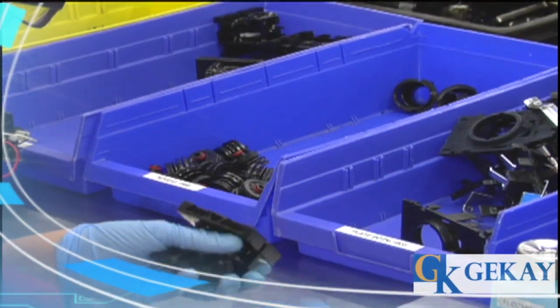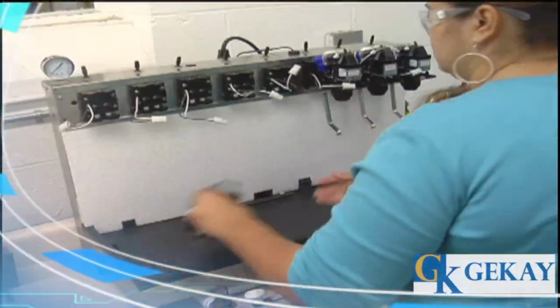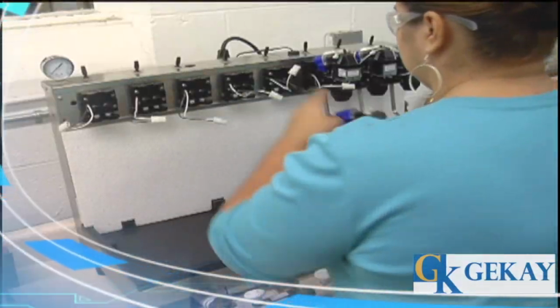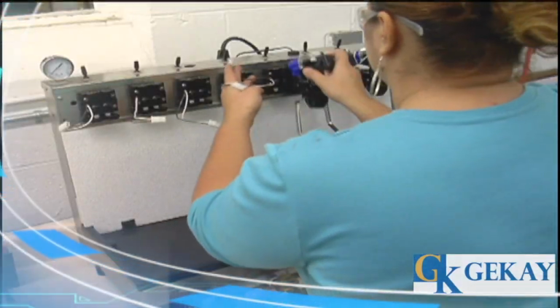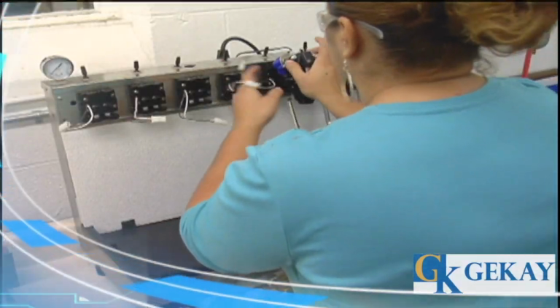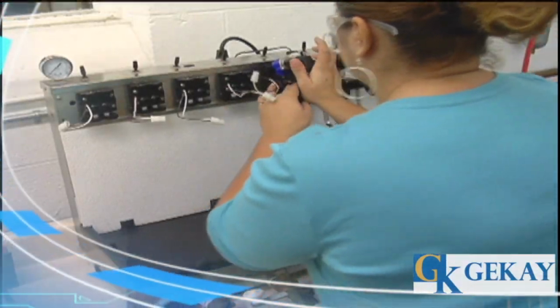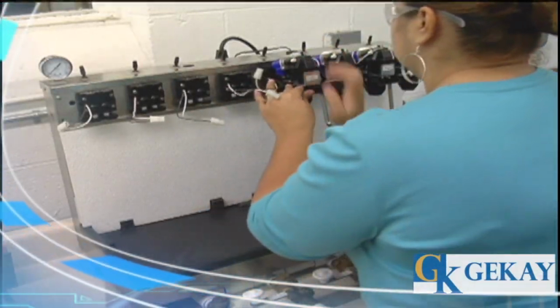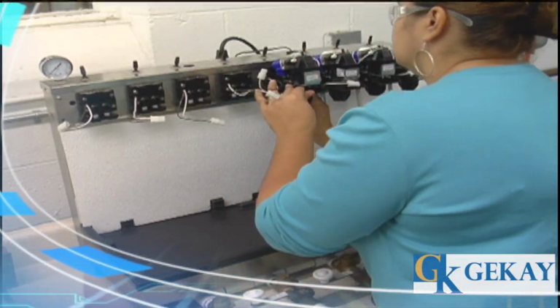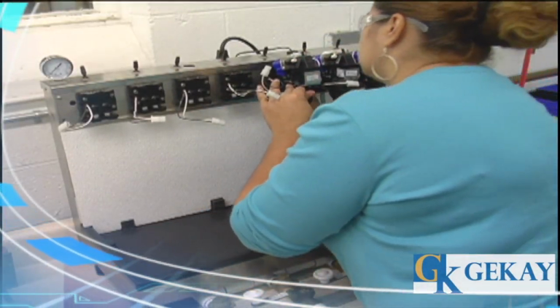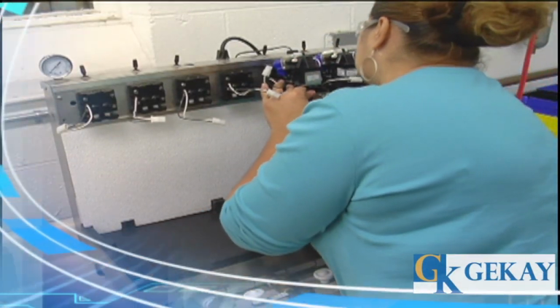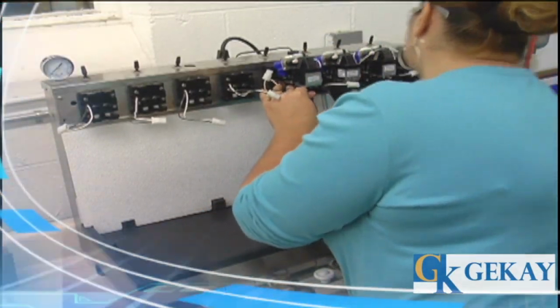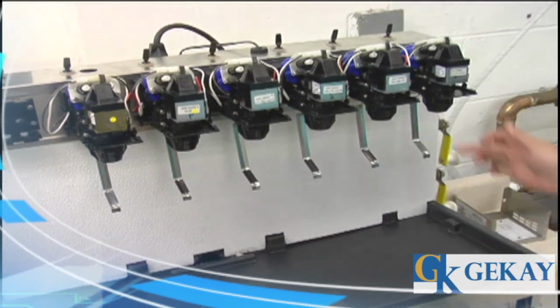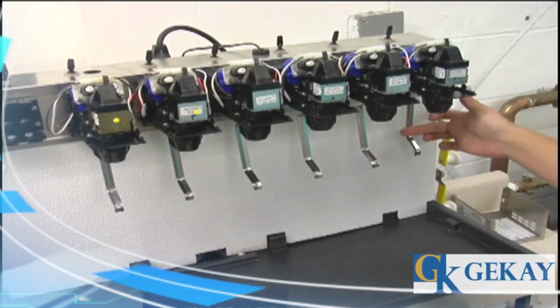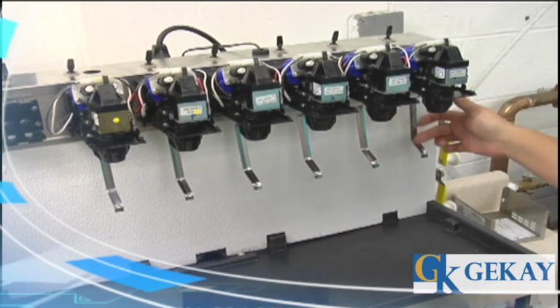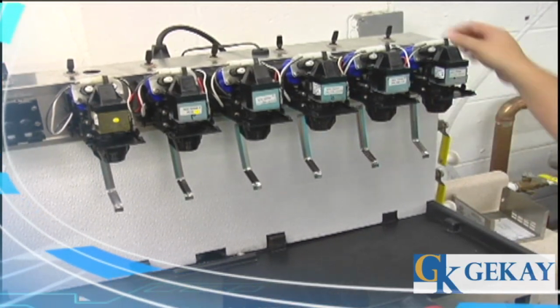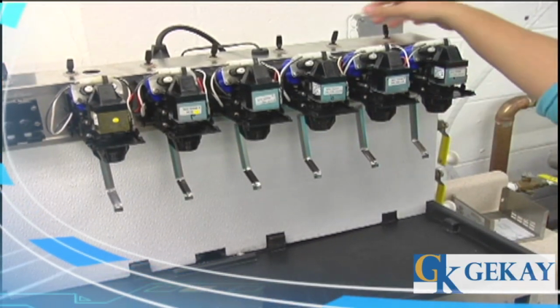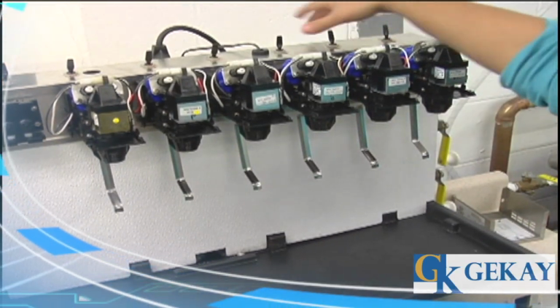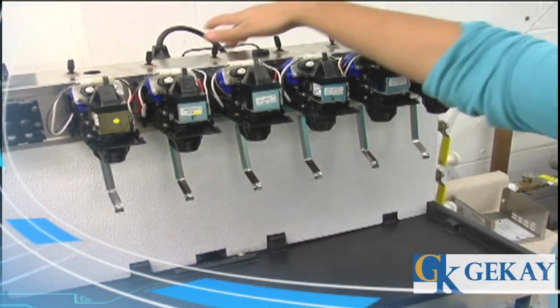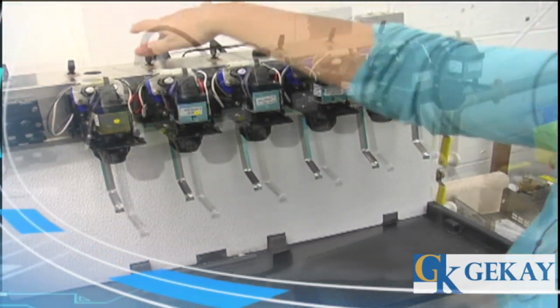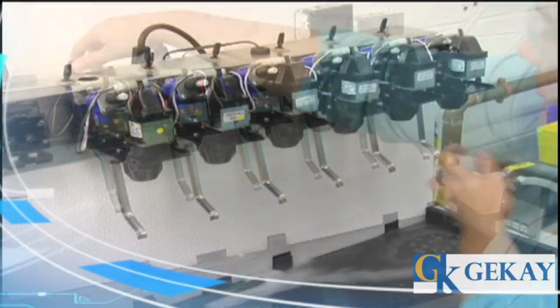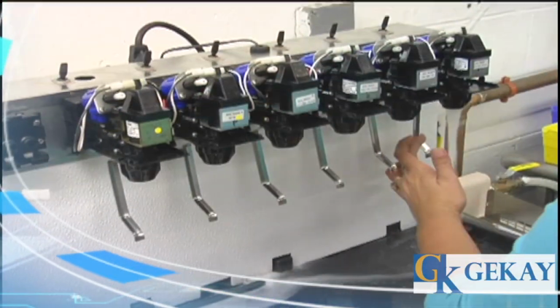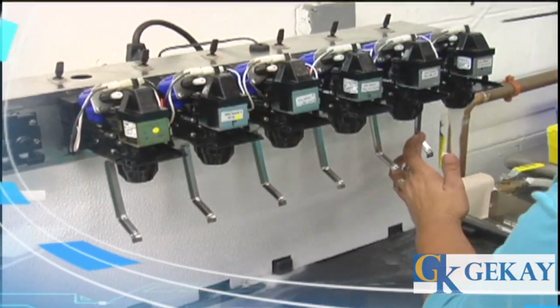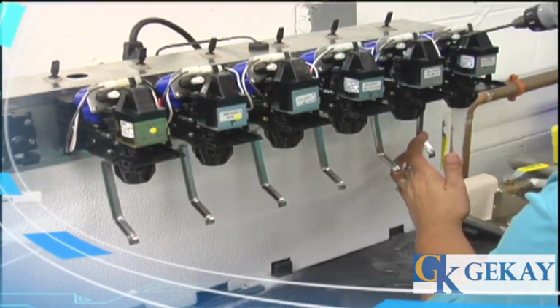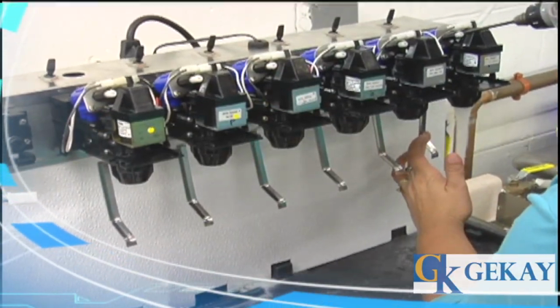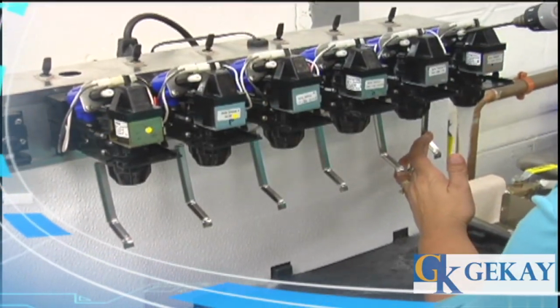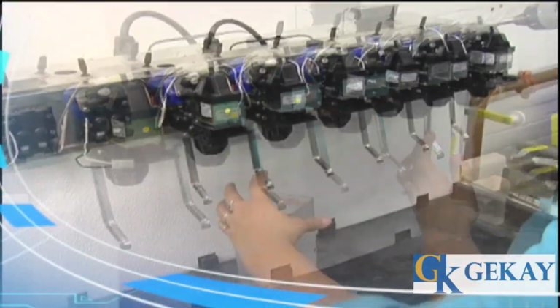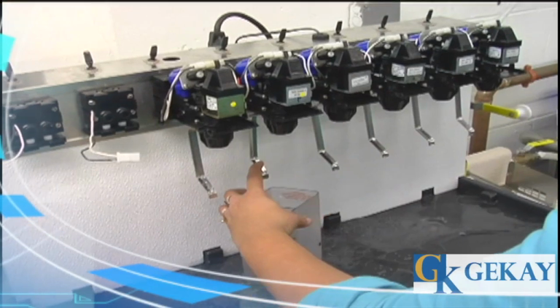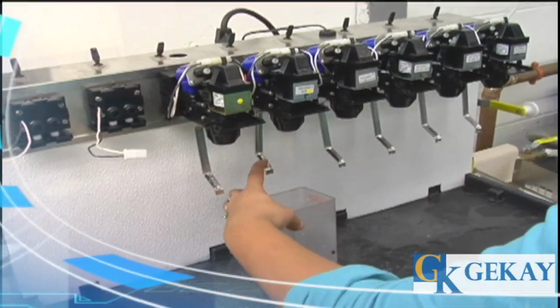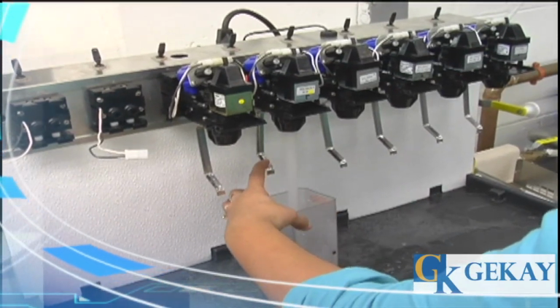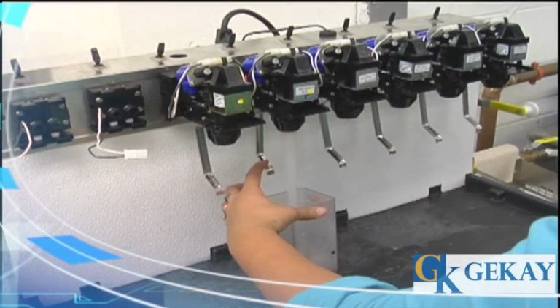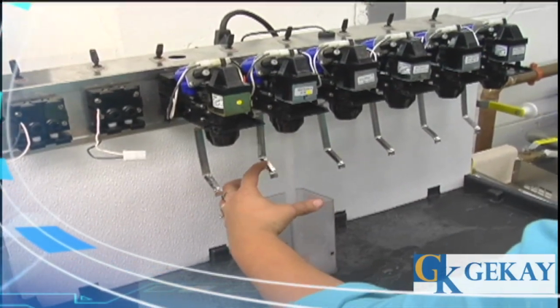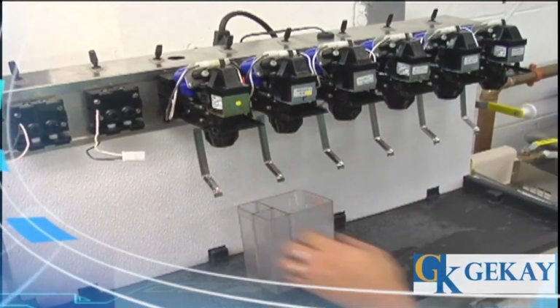Valves are reassembled with new seals, then placed on a customized GK valve test fixture. Flow controls are tested with soda water at 105 PSI.